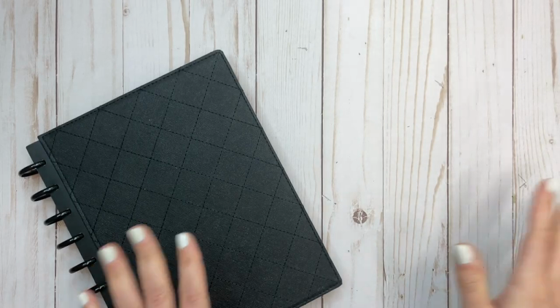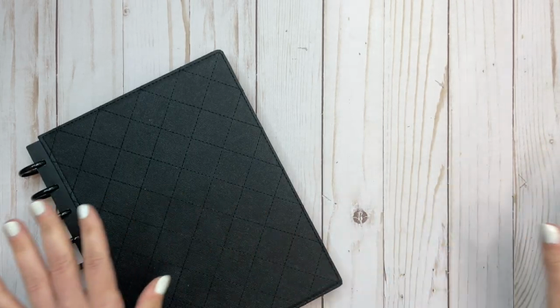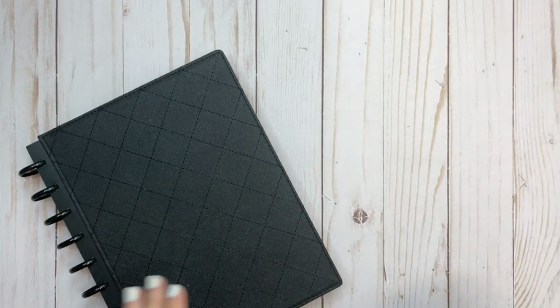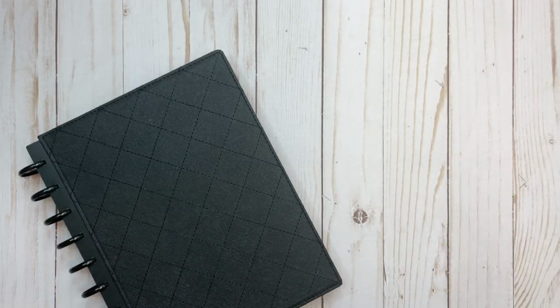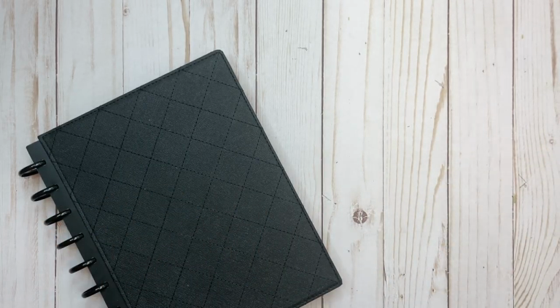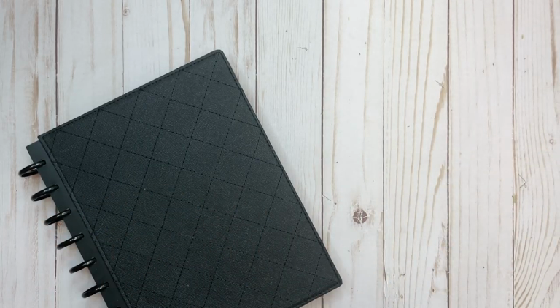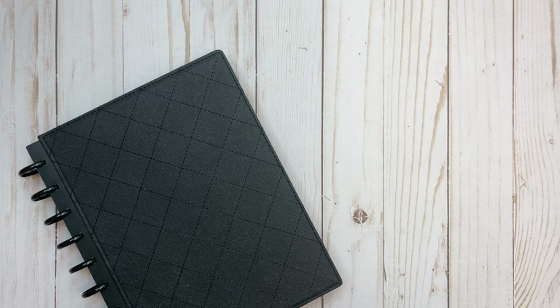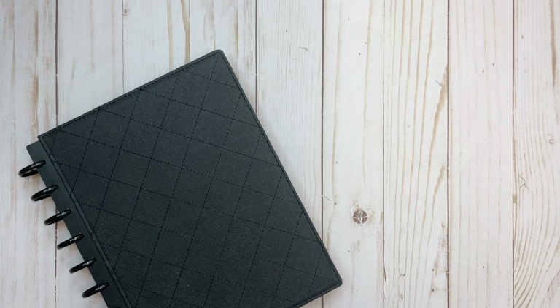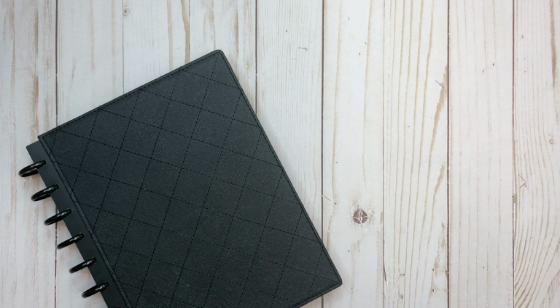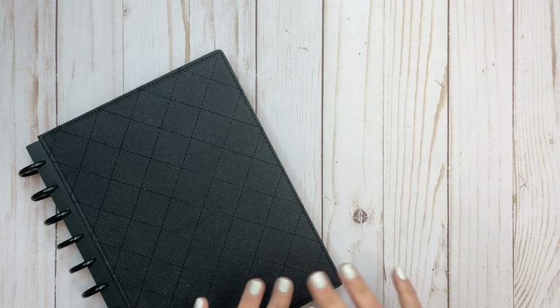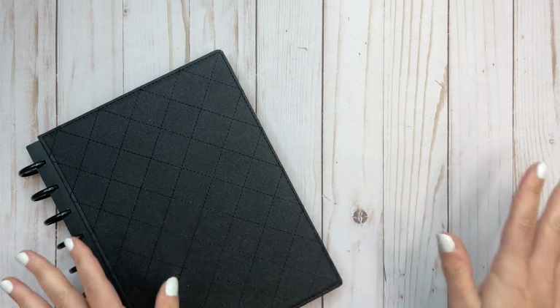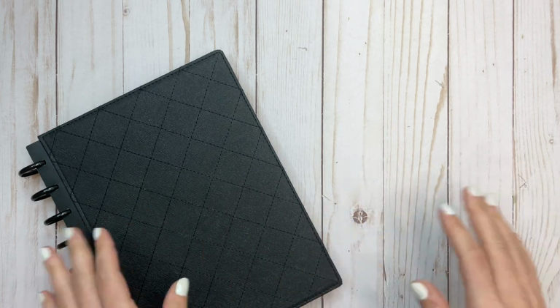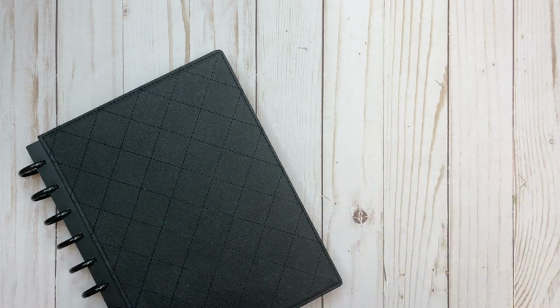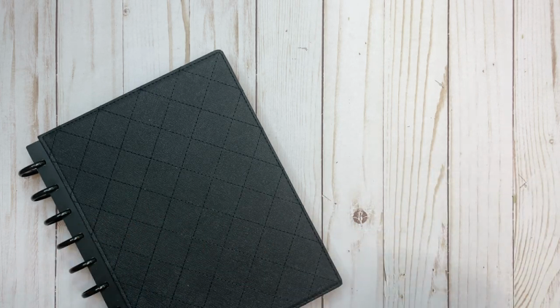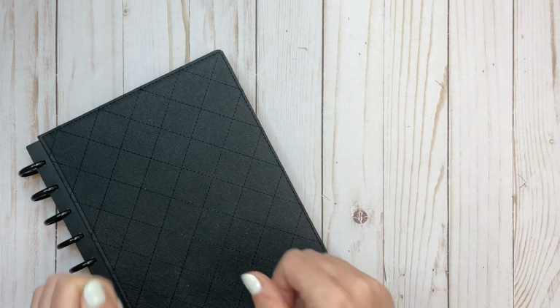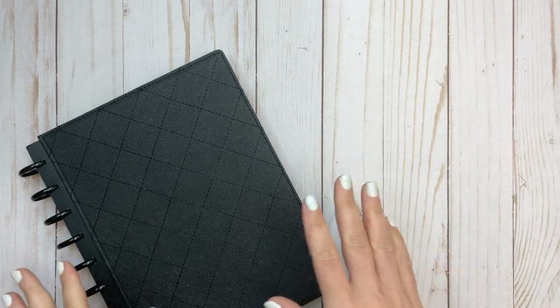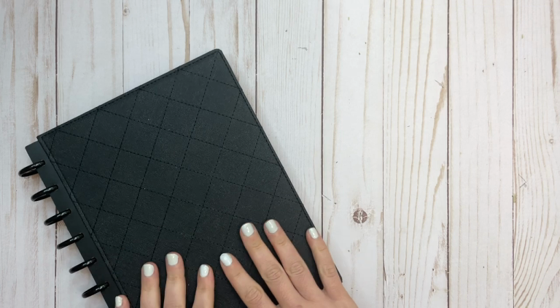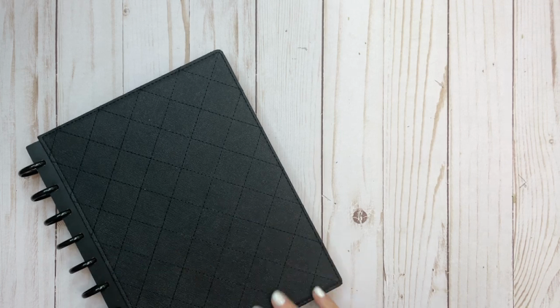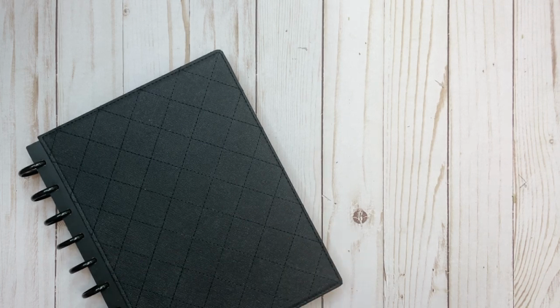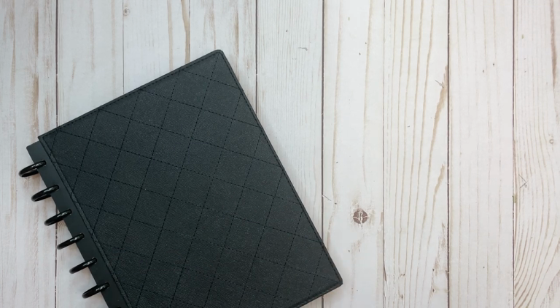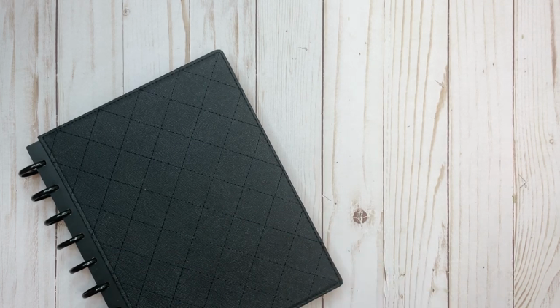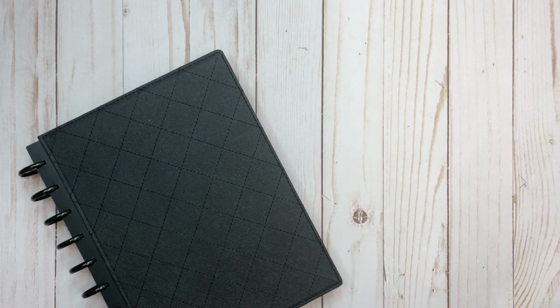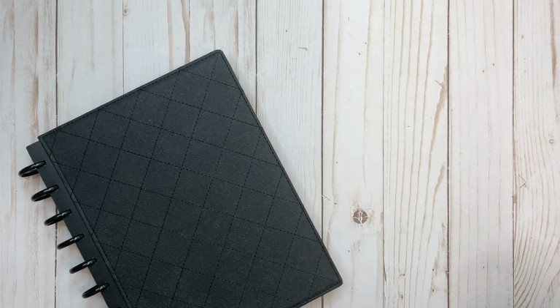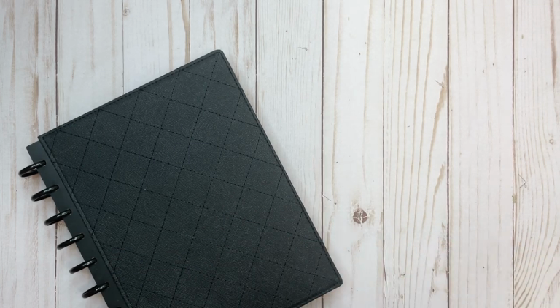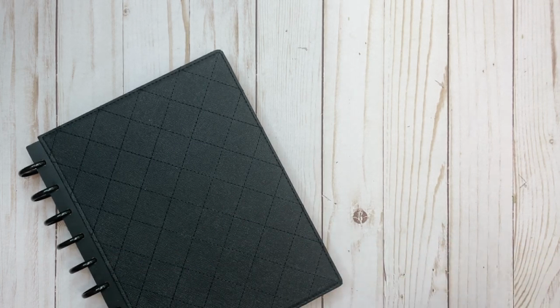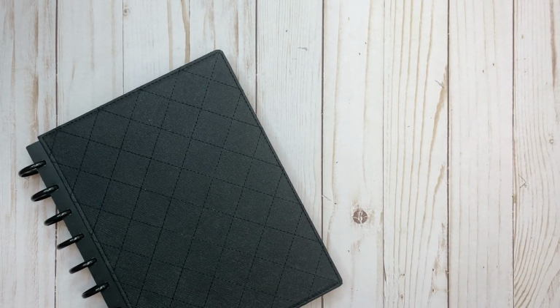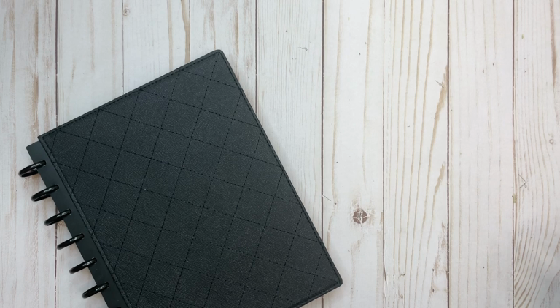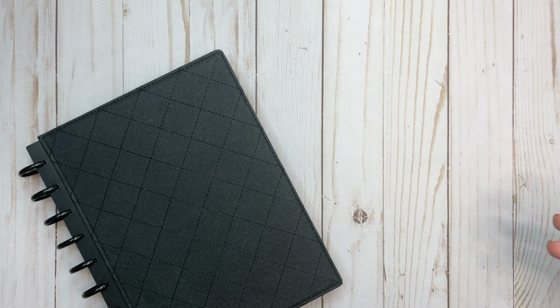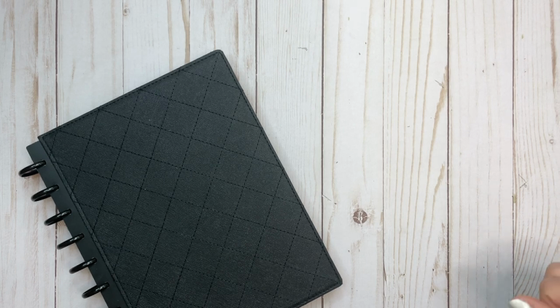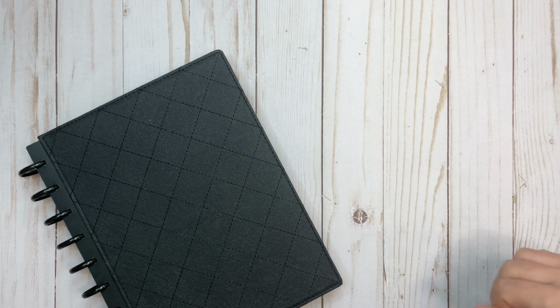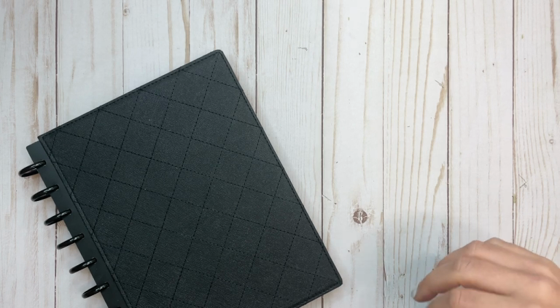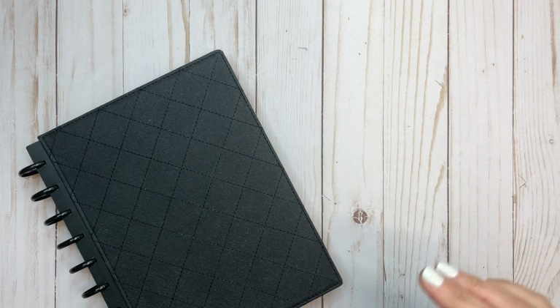Hi everyone, this is Elise here of Plan with Elise. First of all, I want to thank you for opening up this video and pressing play. Today I want to show you some happy mail that I recently got — but who doesn't like looking at happy mail?